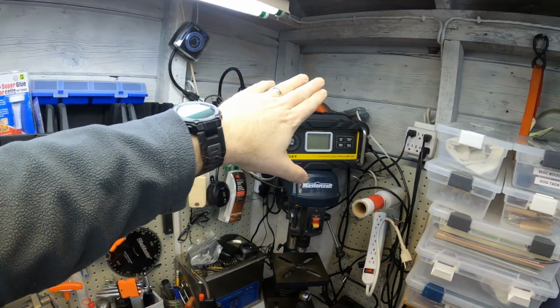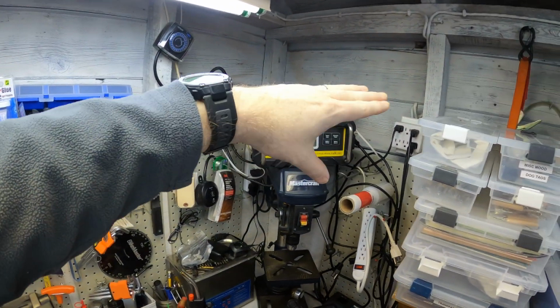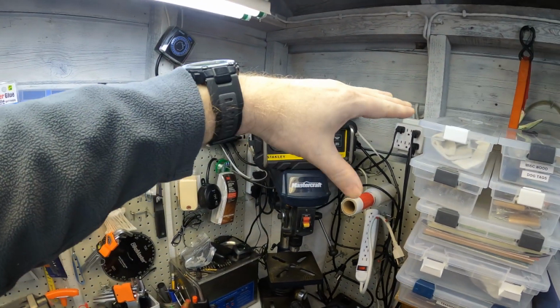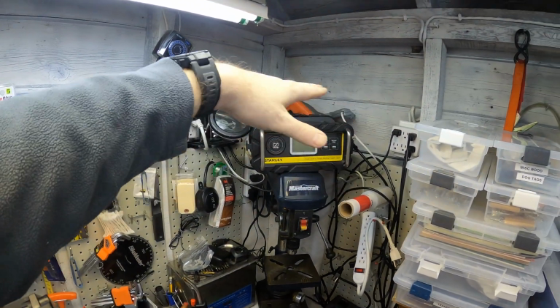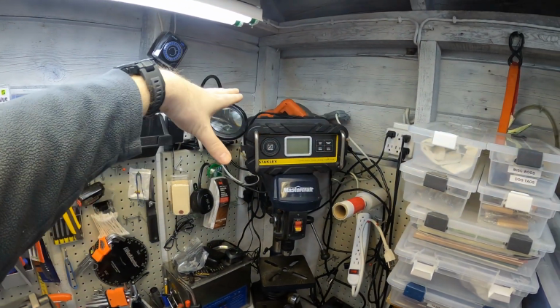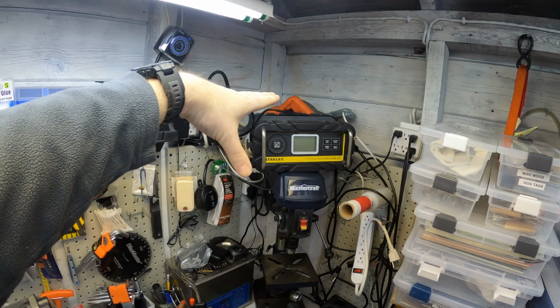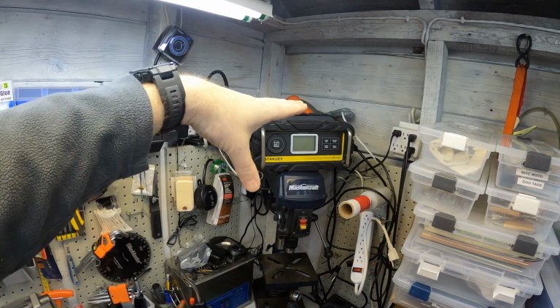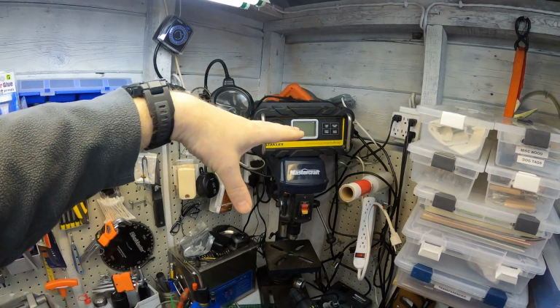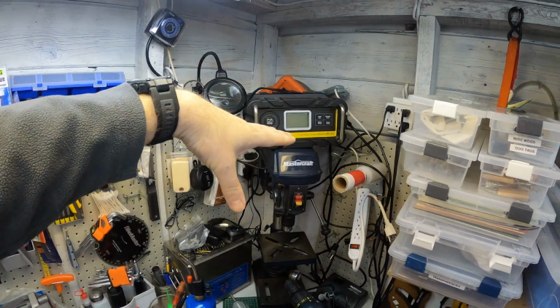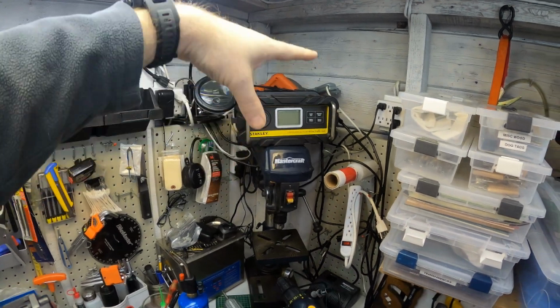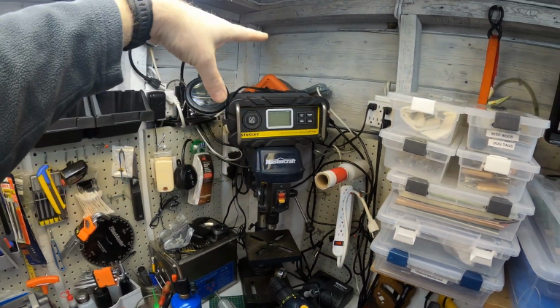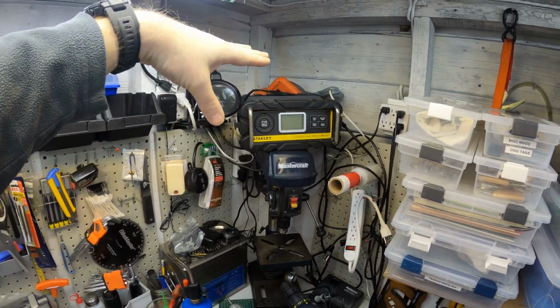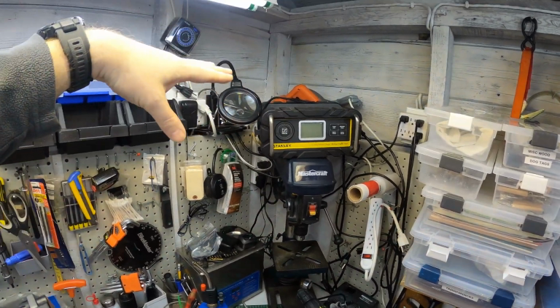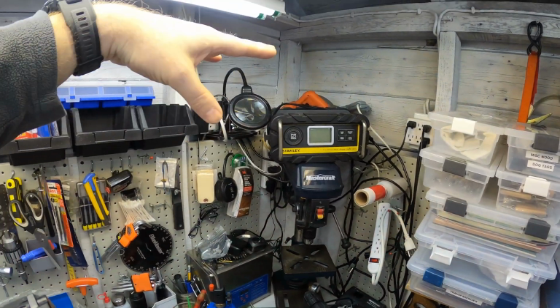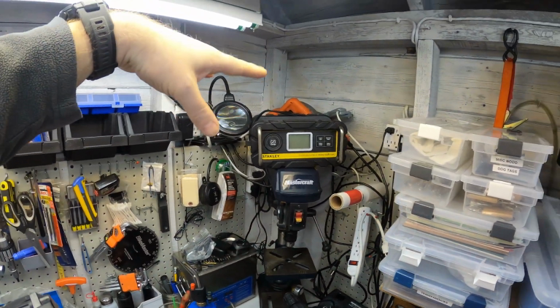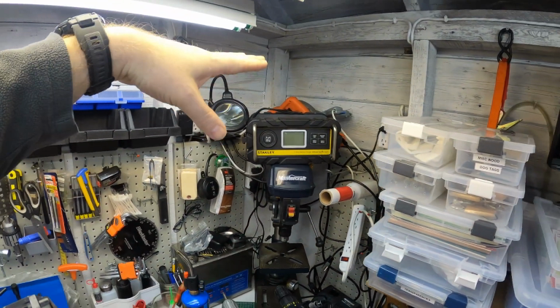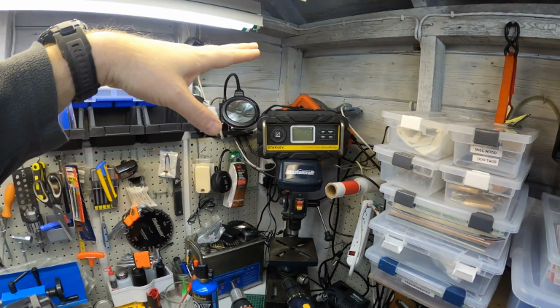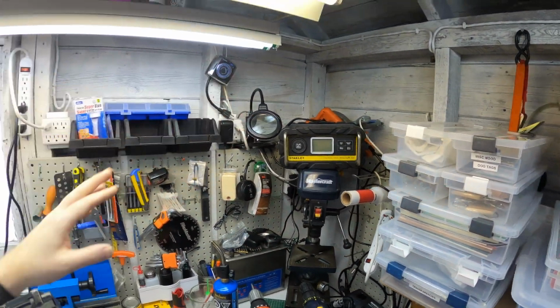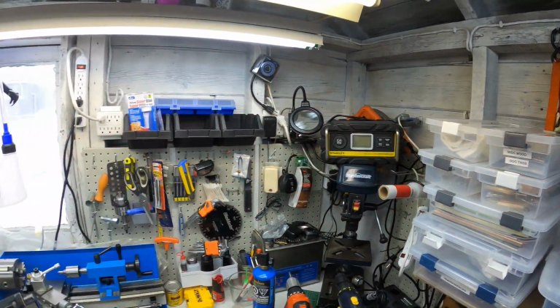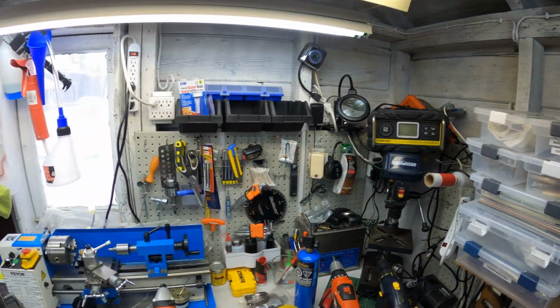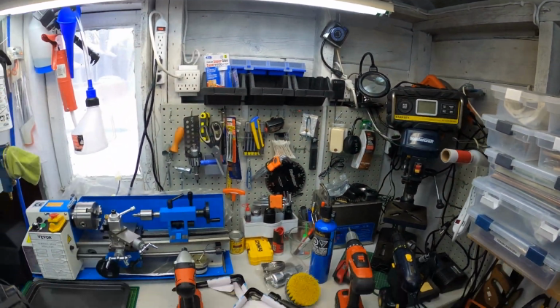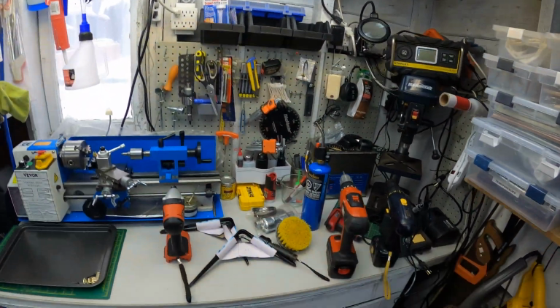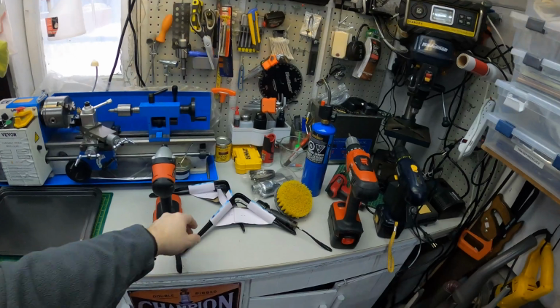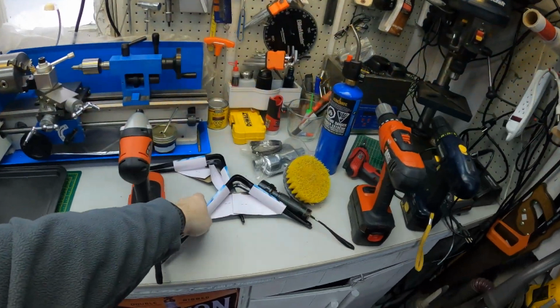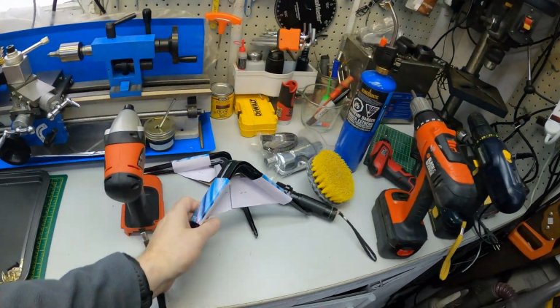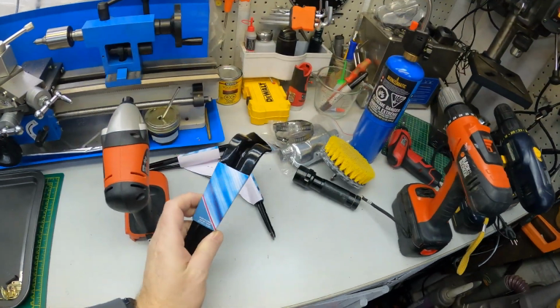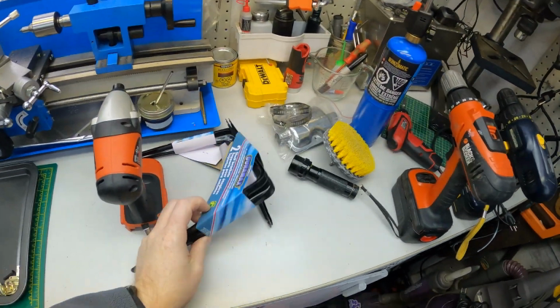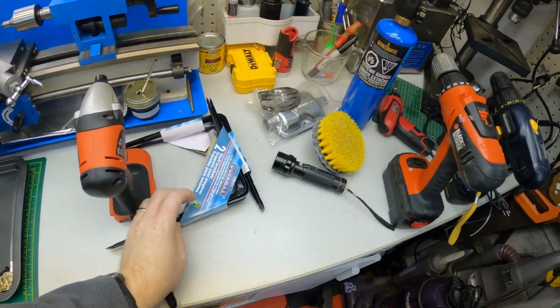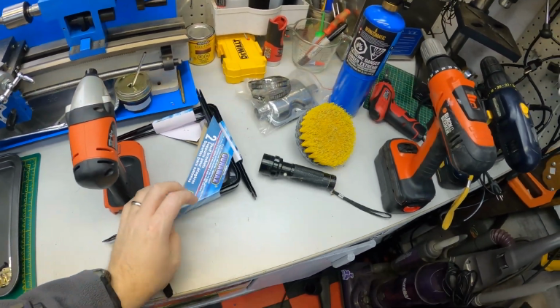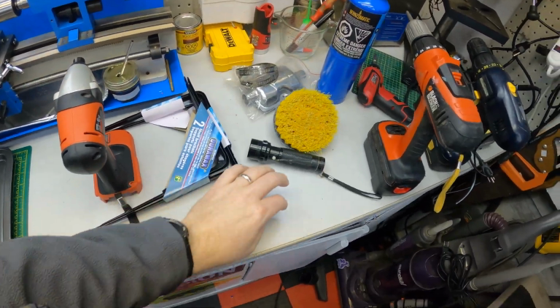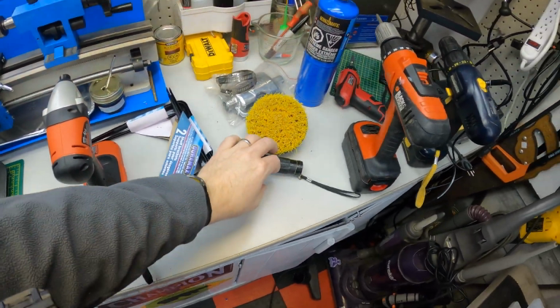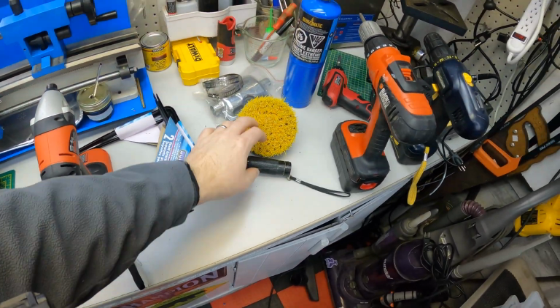And then I want to do some shelves back there so I can put some tooling up on it, kind of like cold storage. I've got some brackets, so we'll see how it works out here.